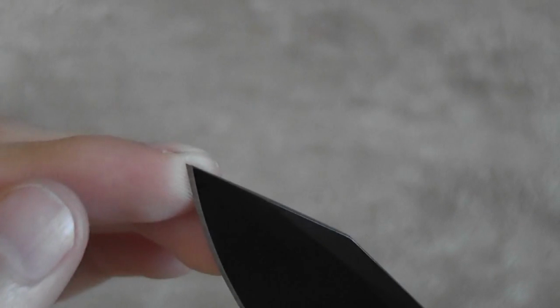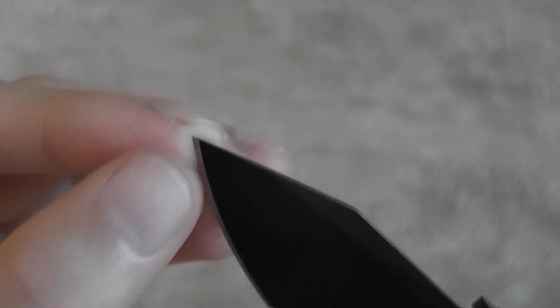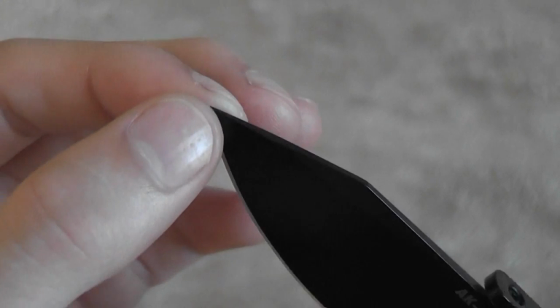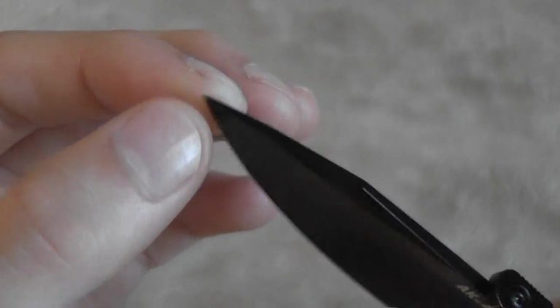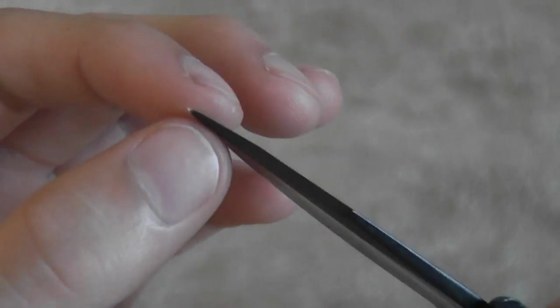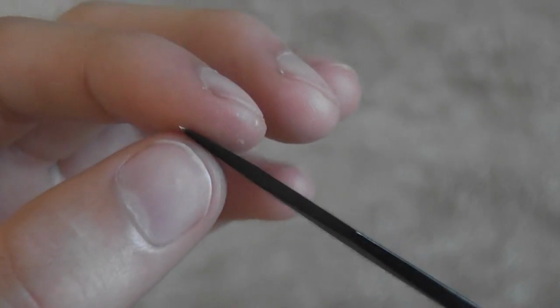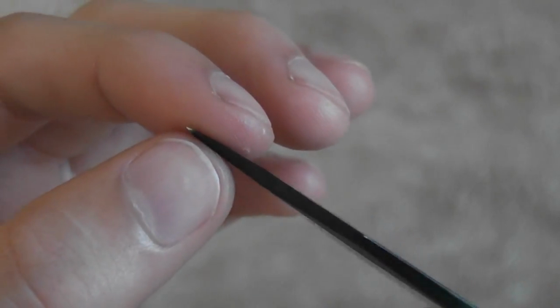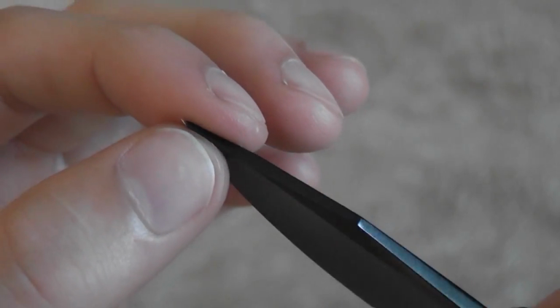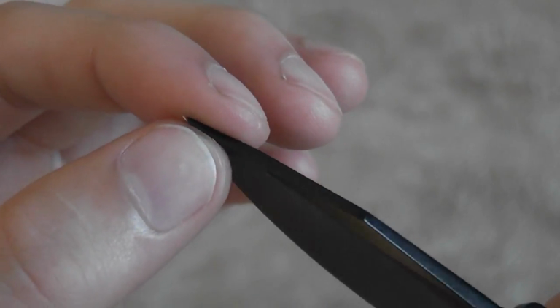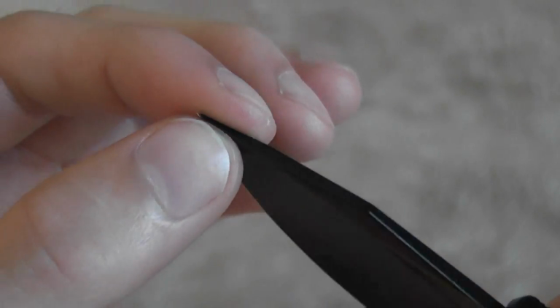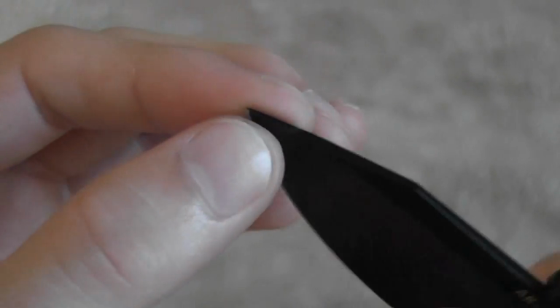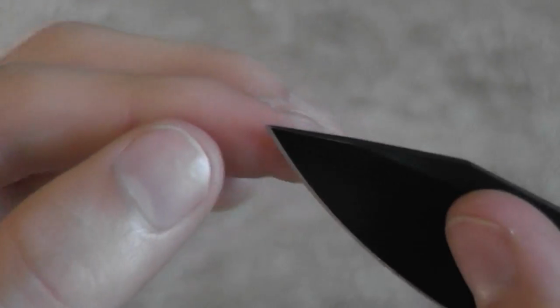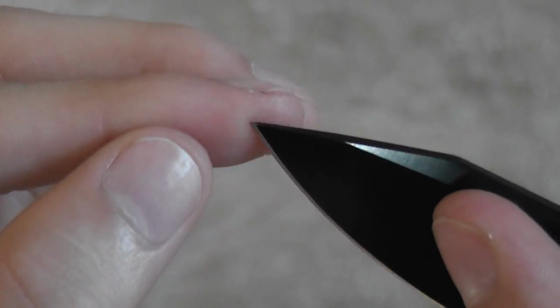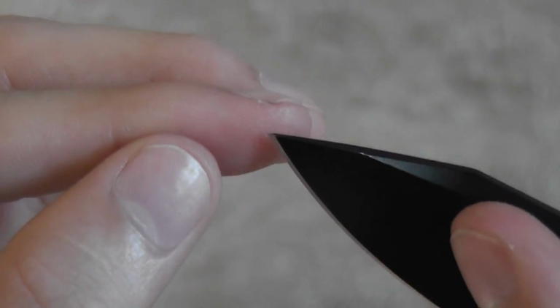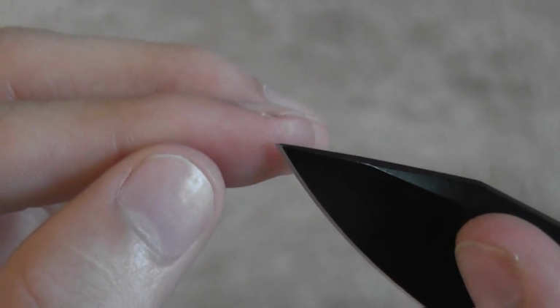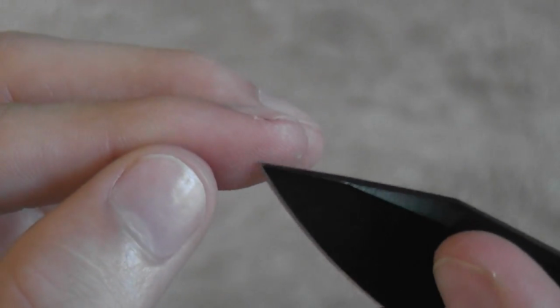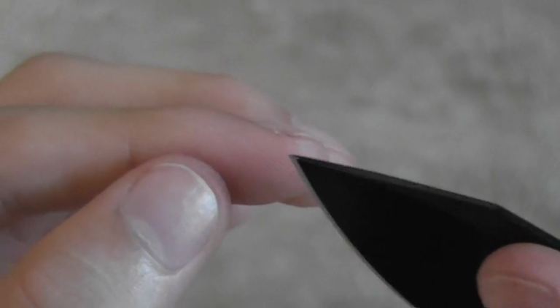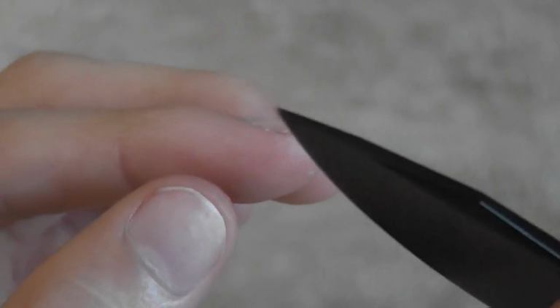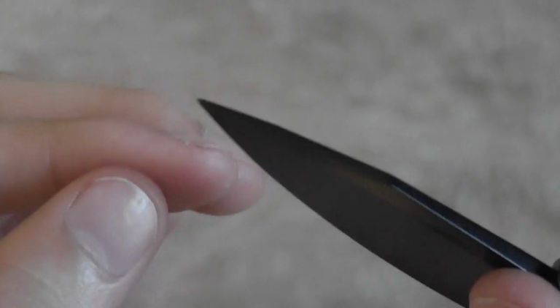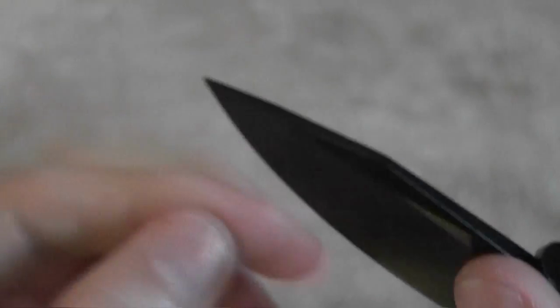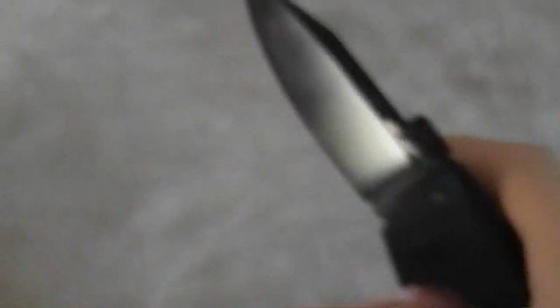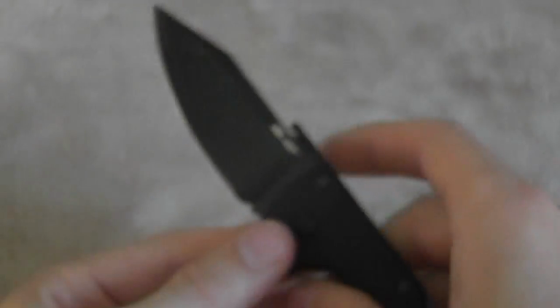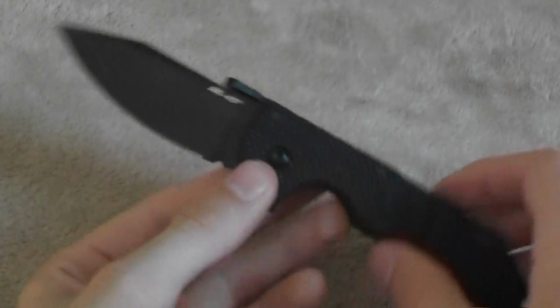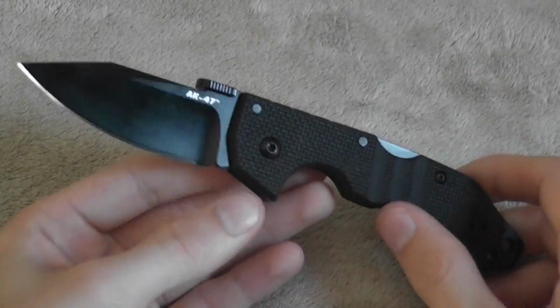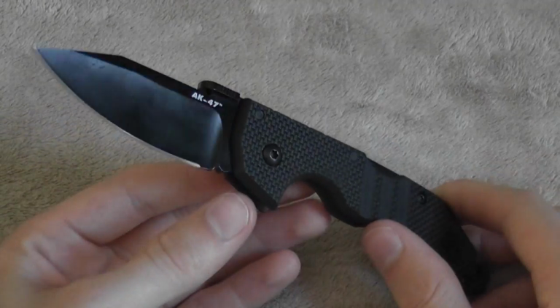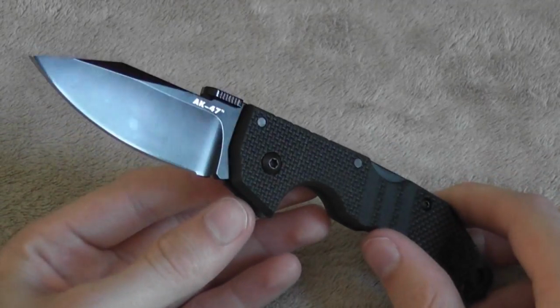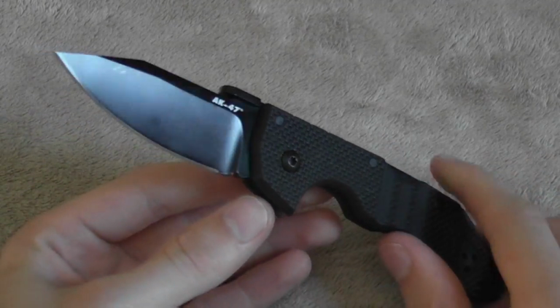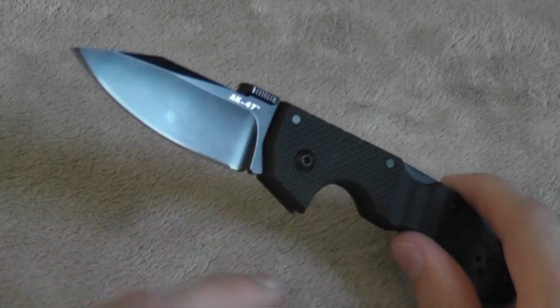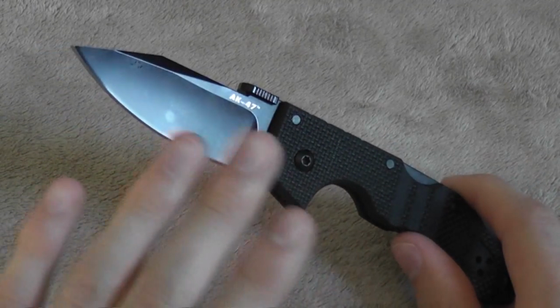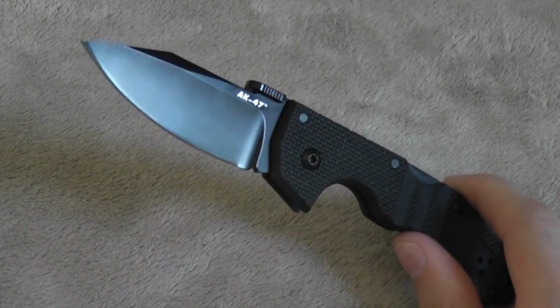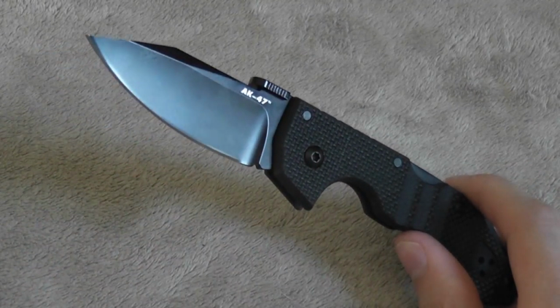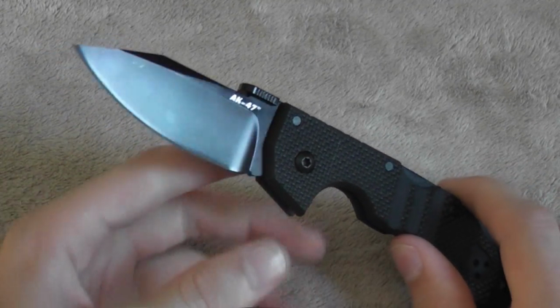You can still do some detail work with this, but it's very strong. The blade is pretty much perfection.